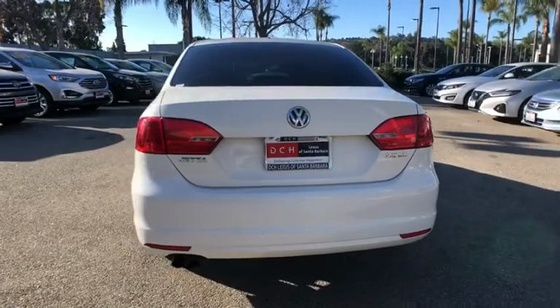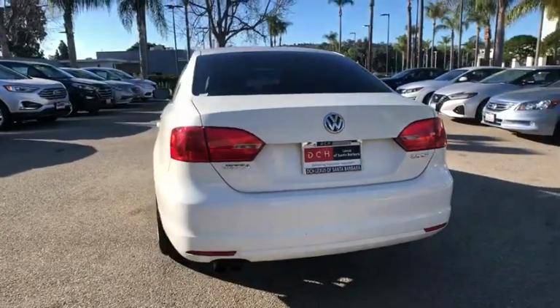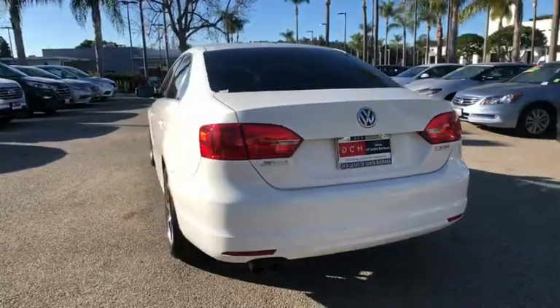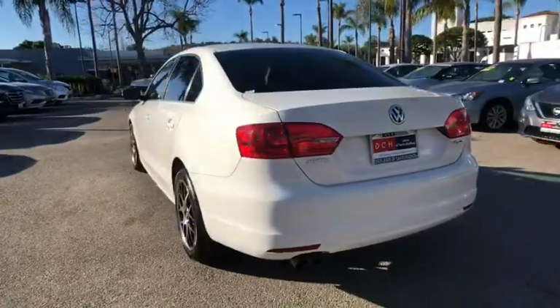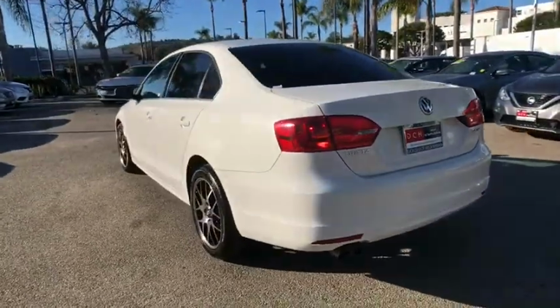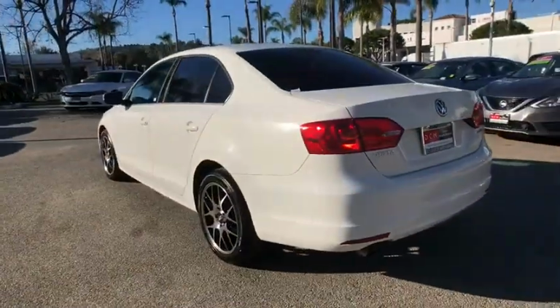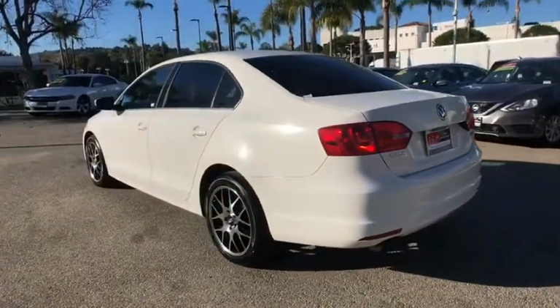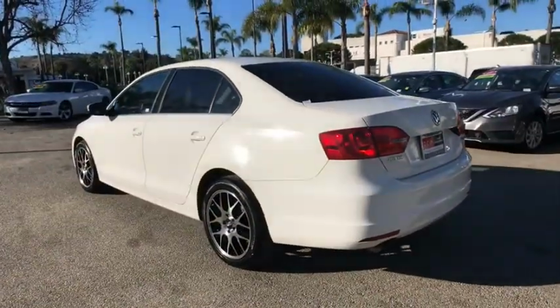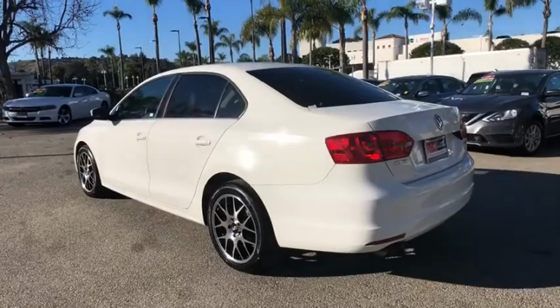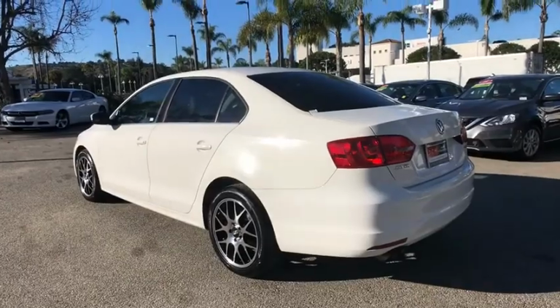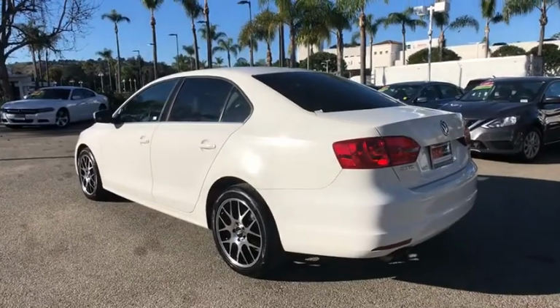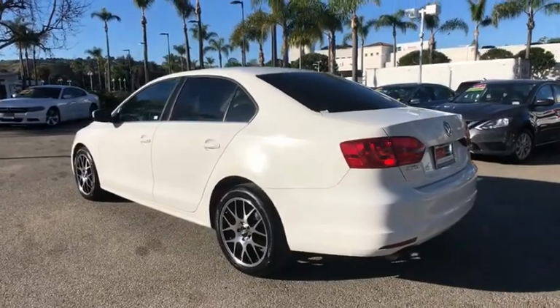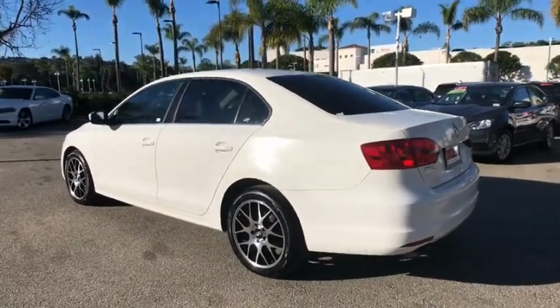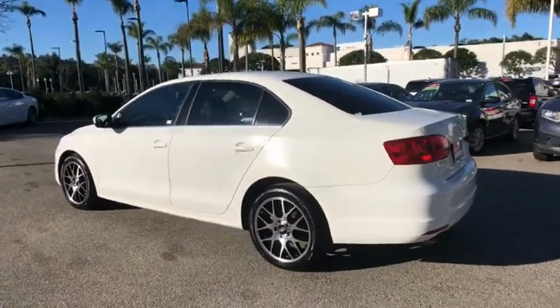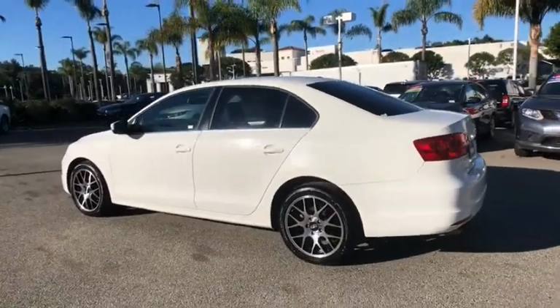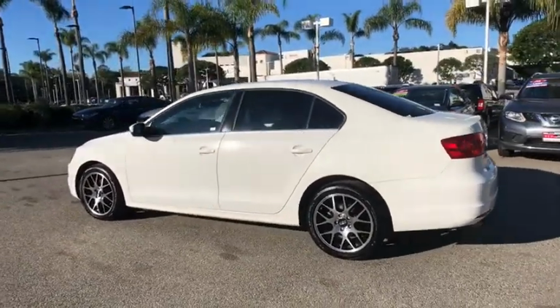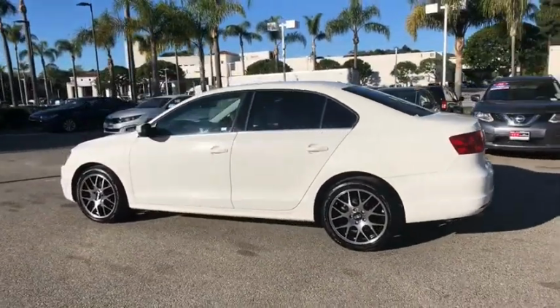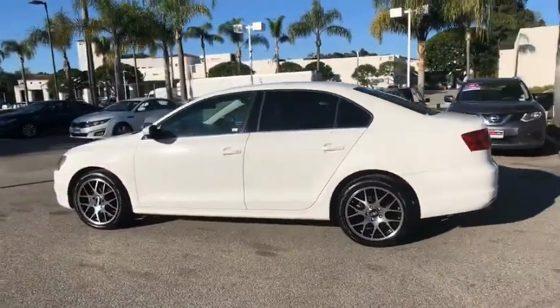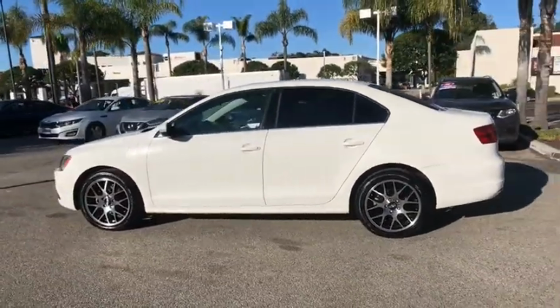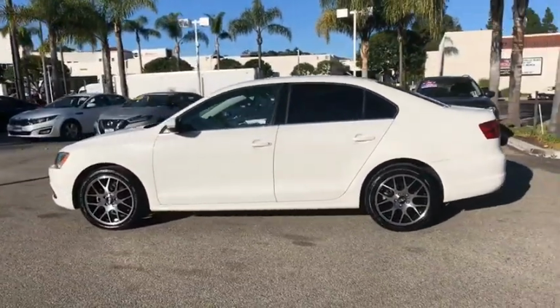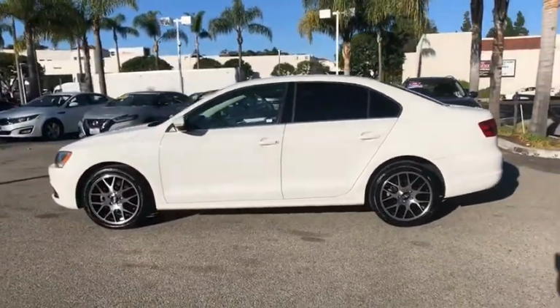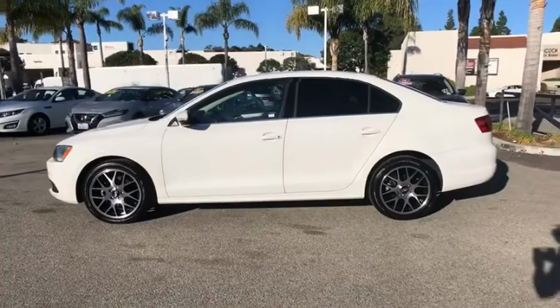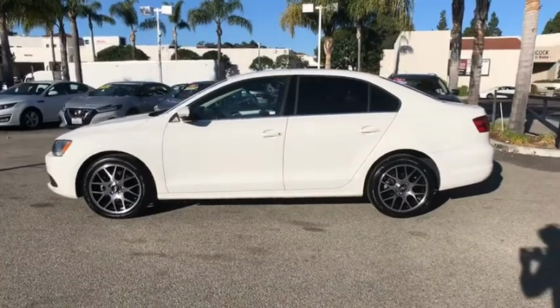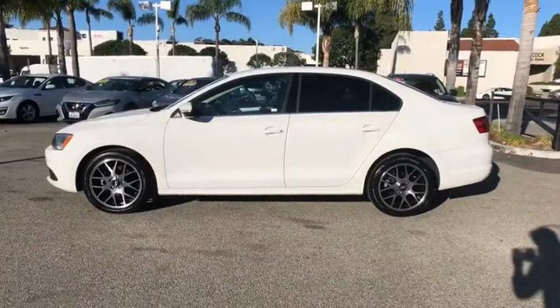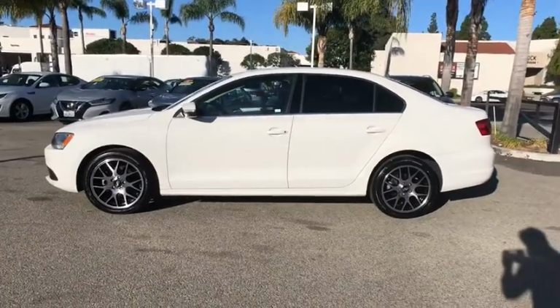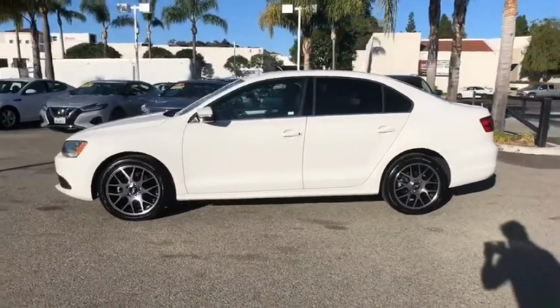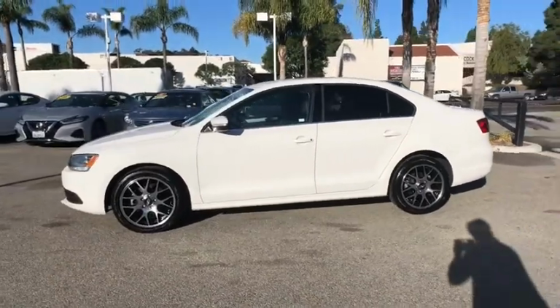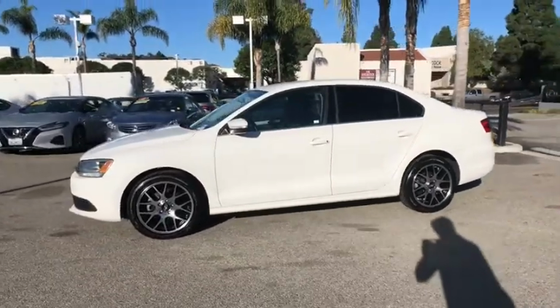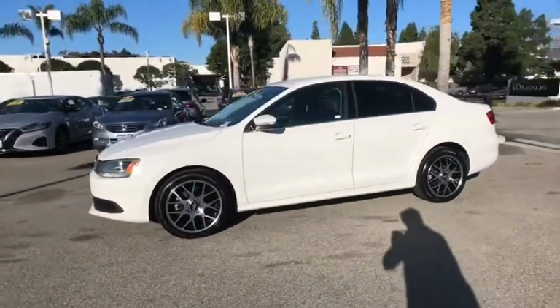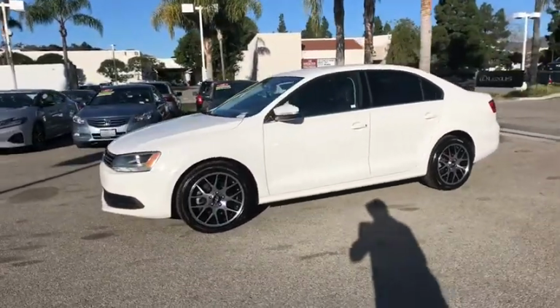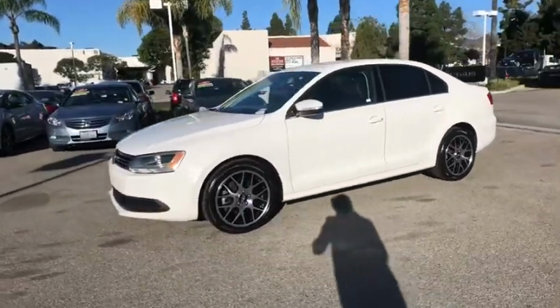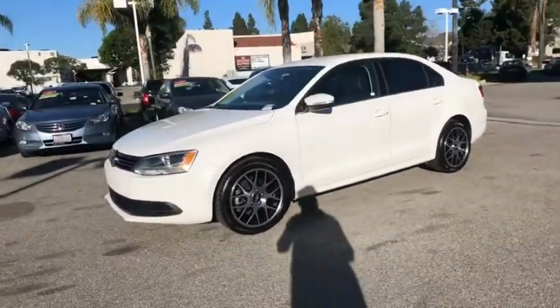Traction control. Power passenger seat. Dual airbags. Leather-wrapped steering wheel. Power steering. Four-wheel disc brakes. Rear window defroster. CD player. Security system. Electronic stability control.